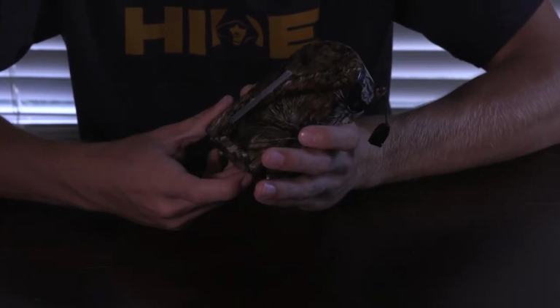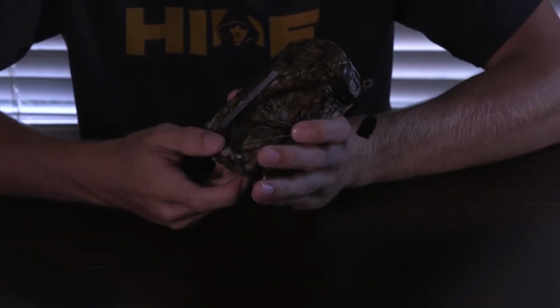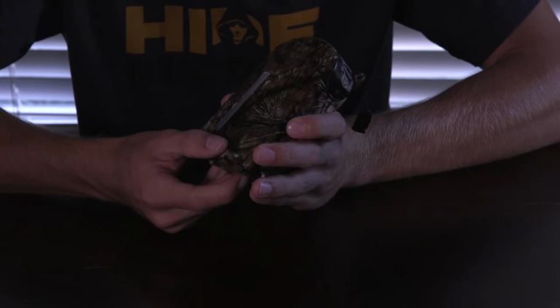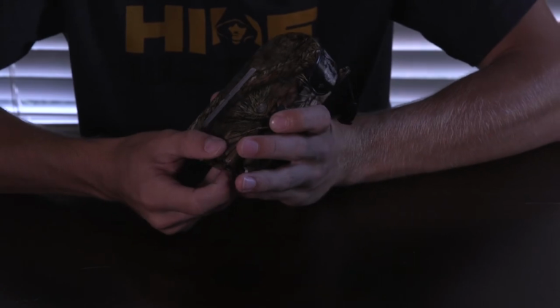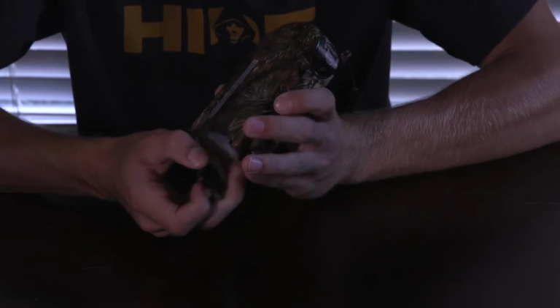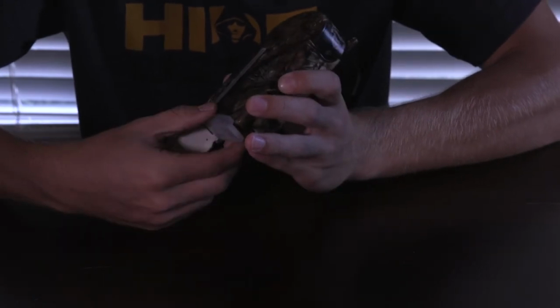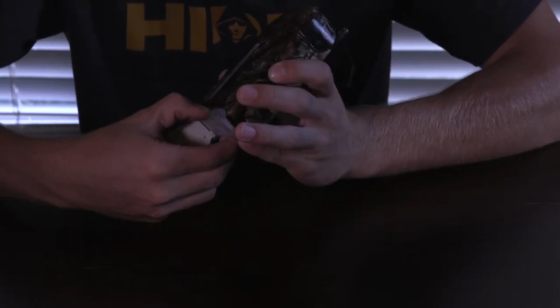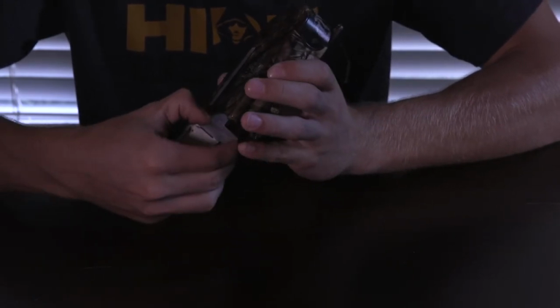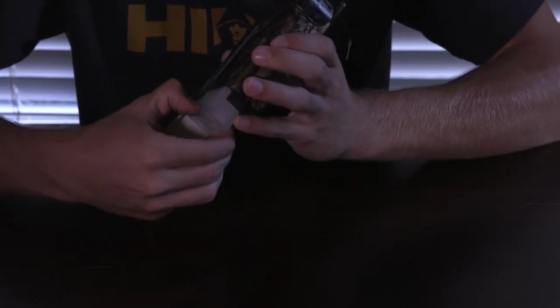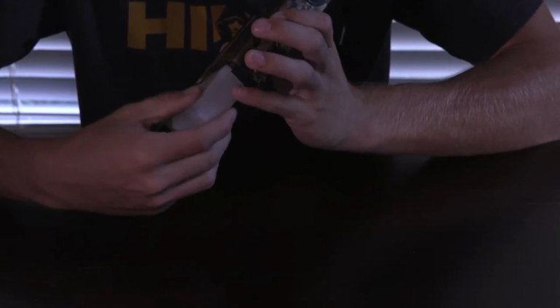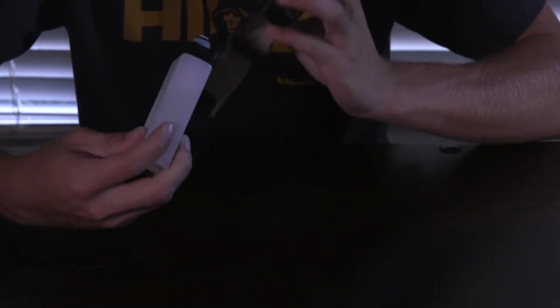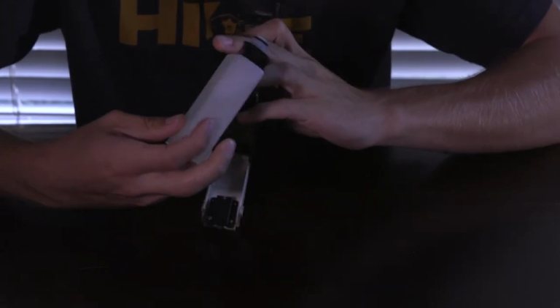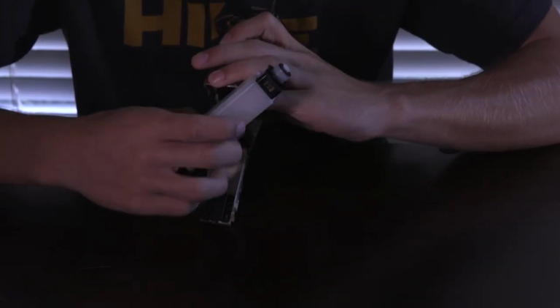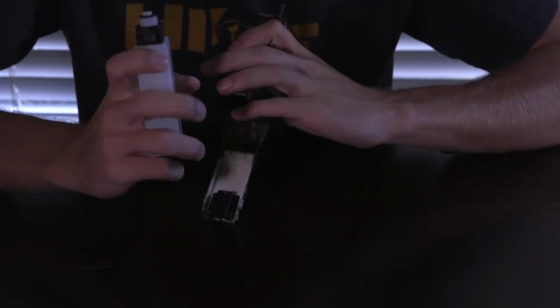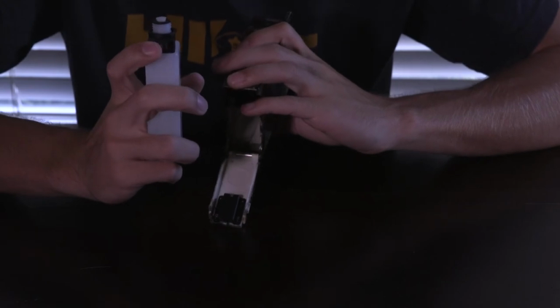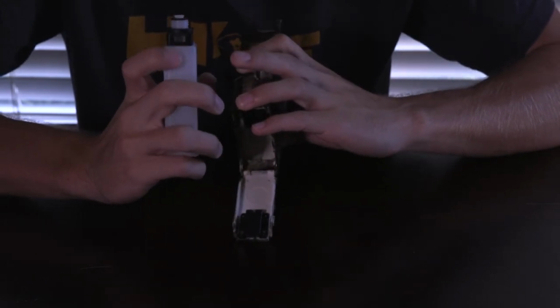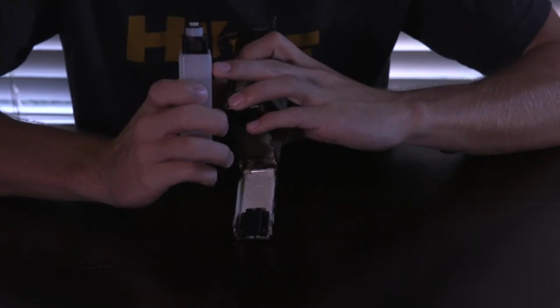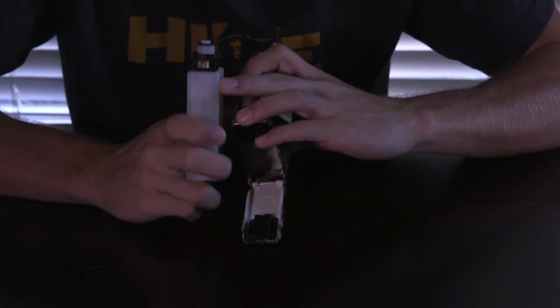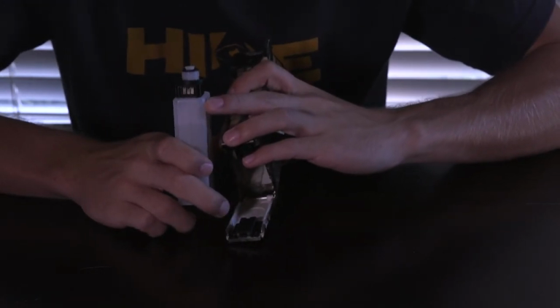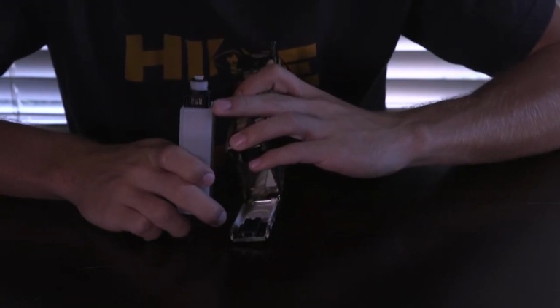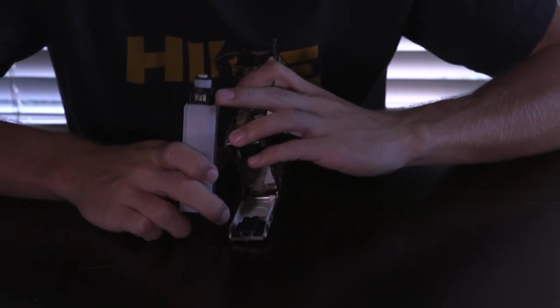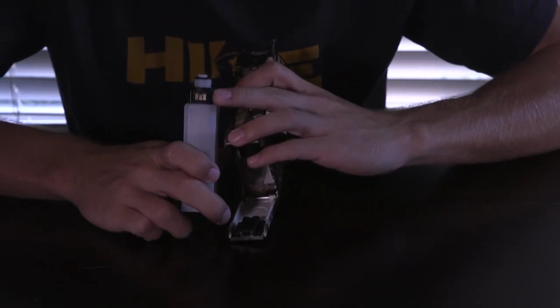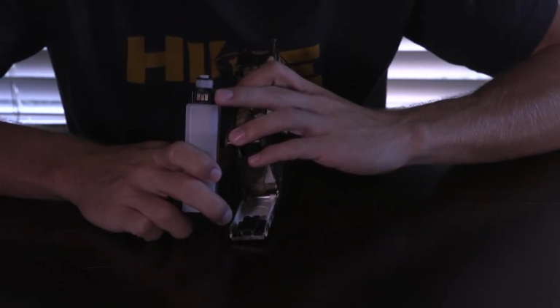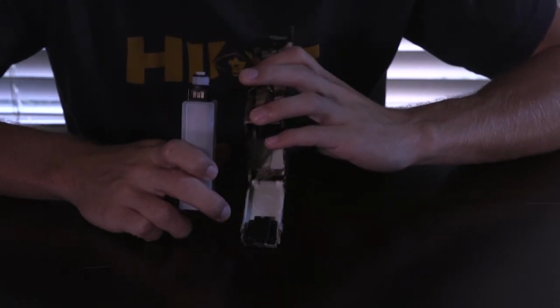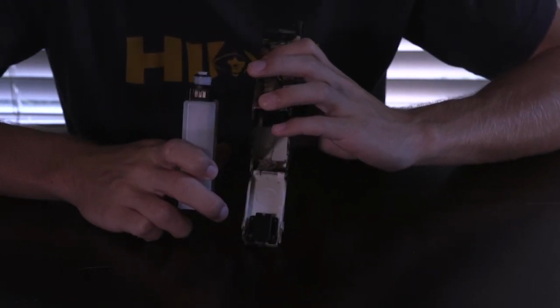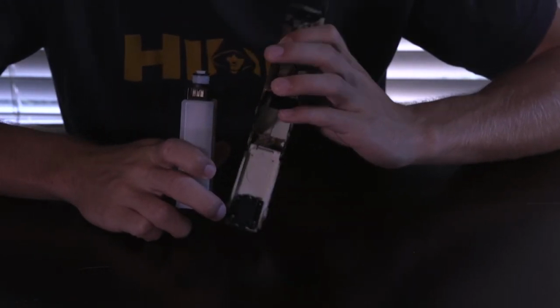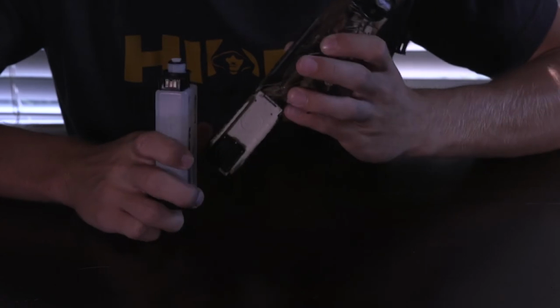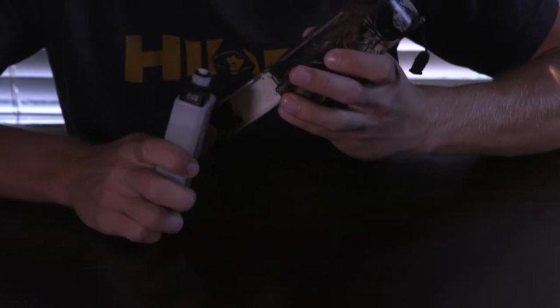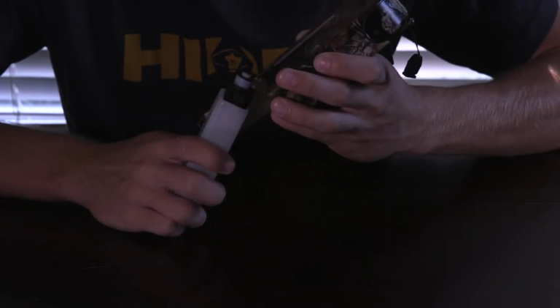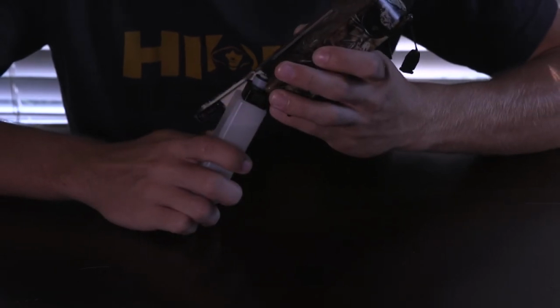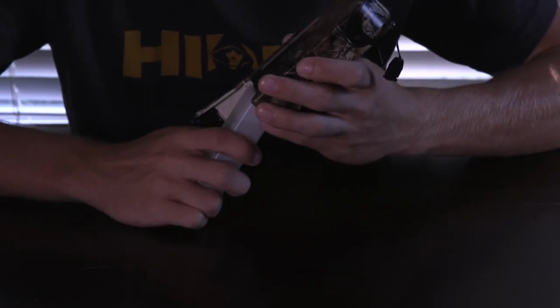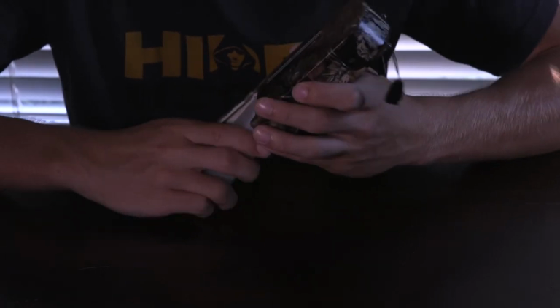Another way to fix this is if you look on your sink cartridge — on these chips on the top — if there's any corrosion, you can also scrape that off and it will make a better connection.